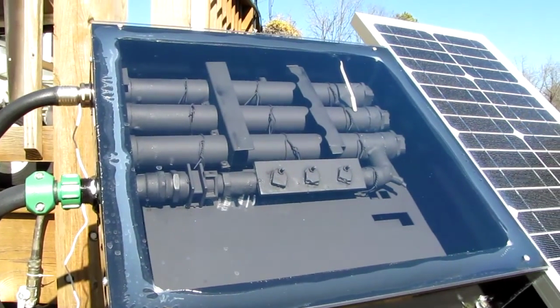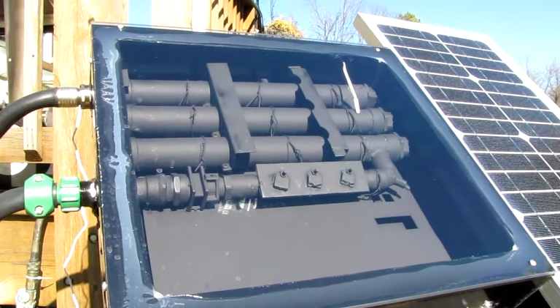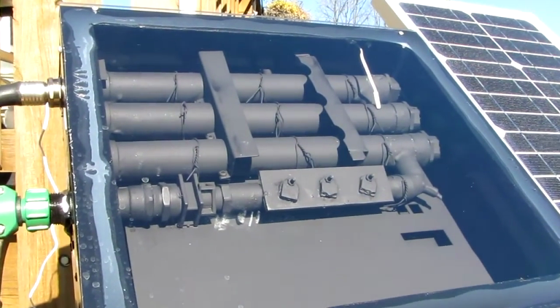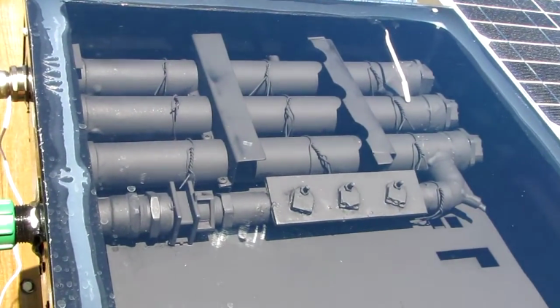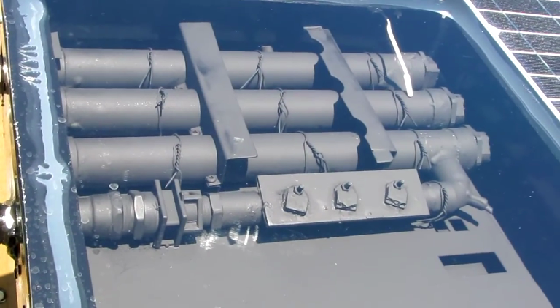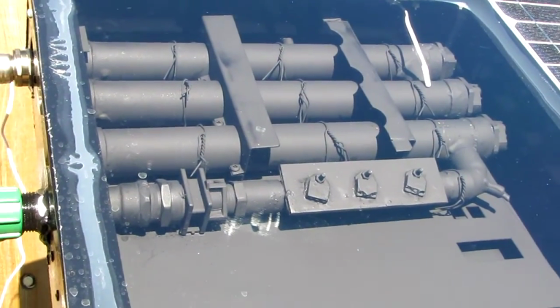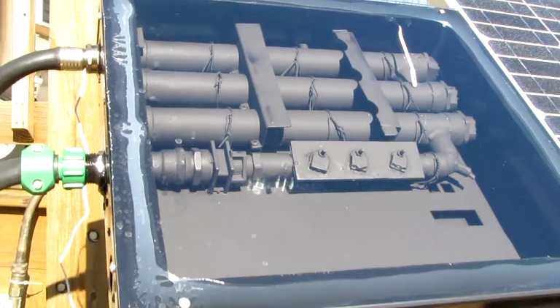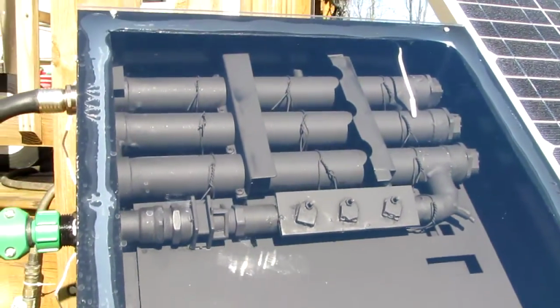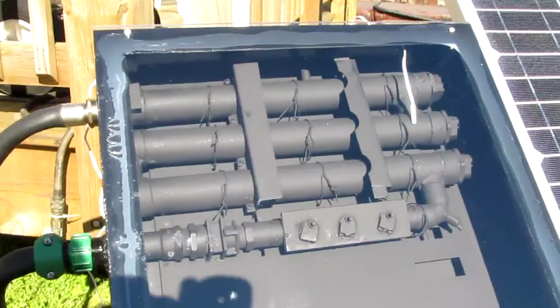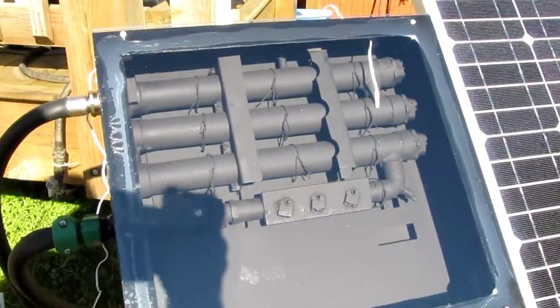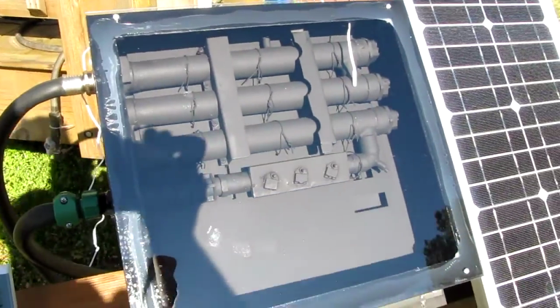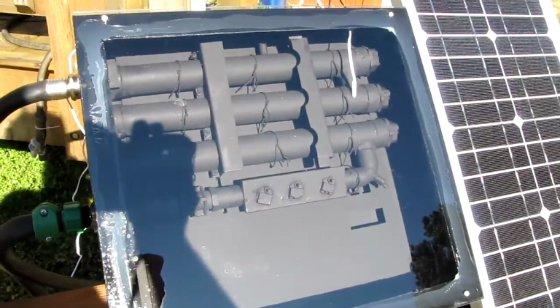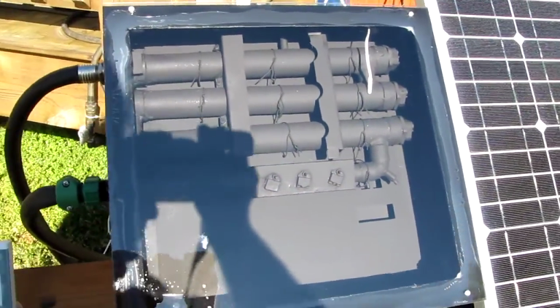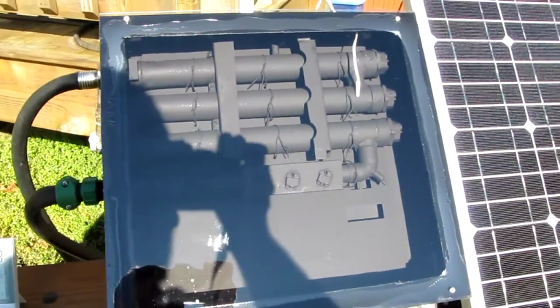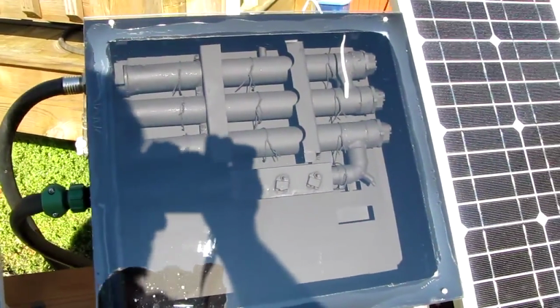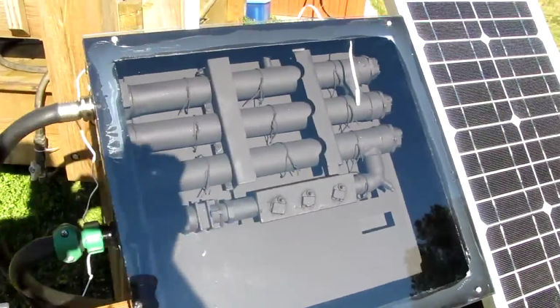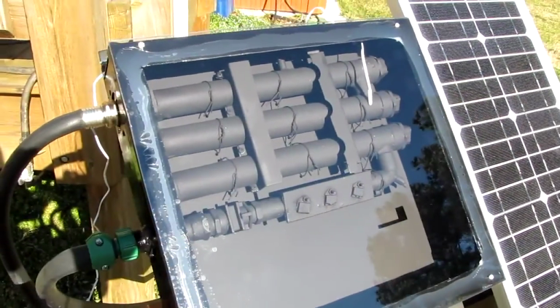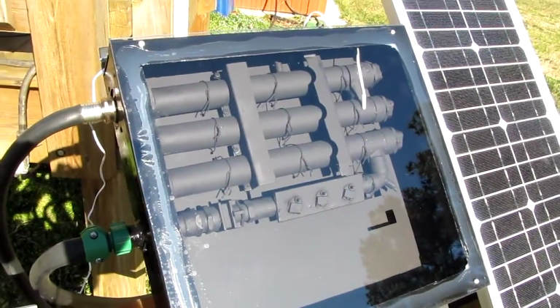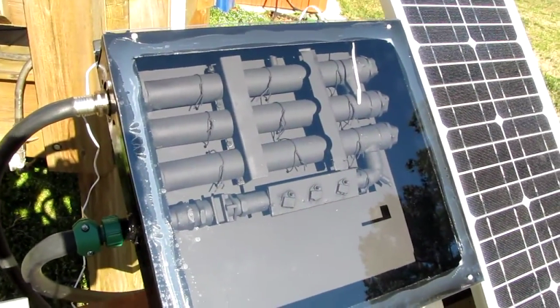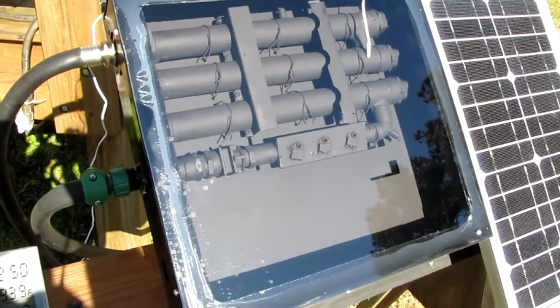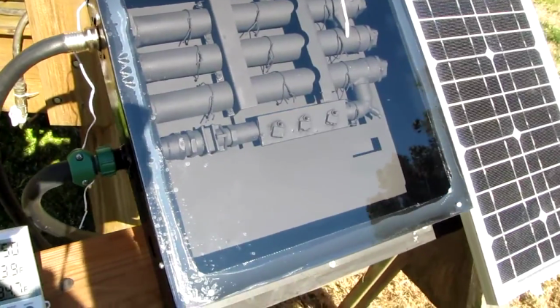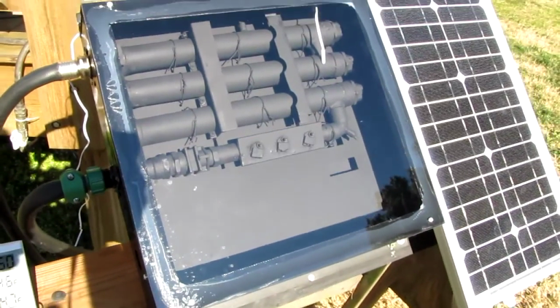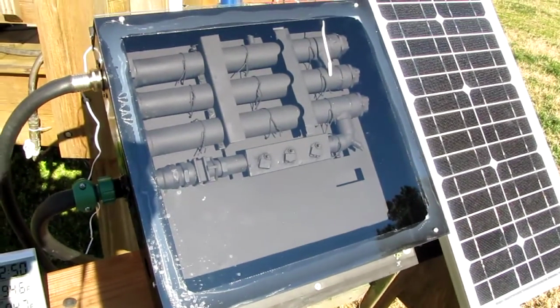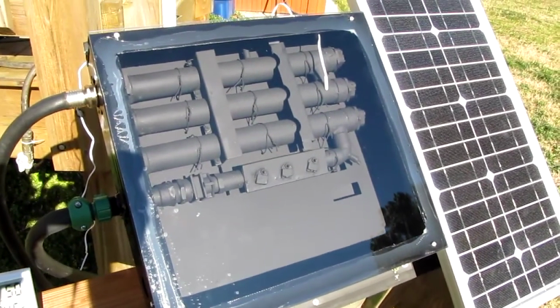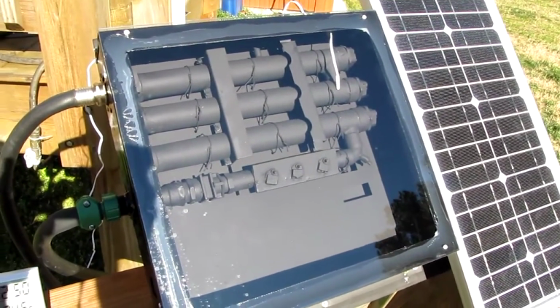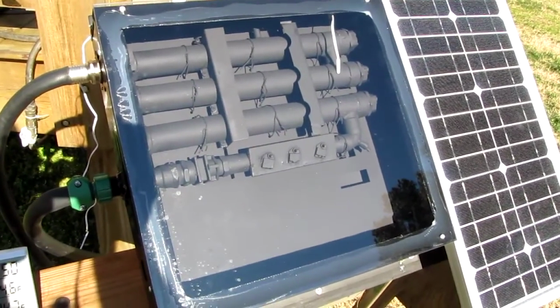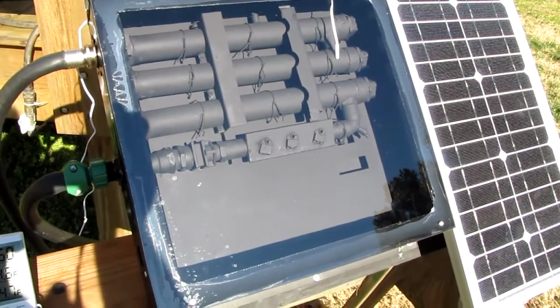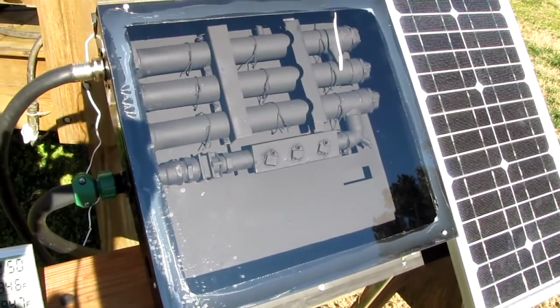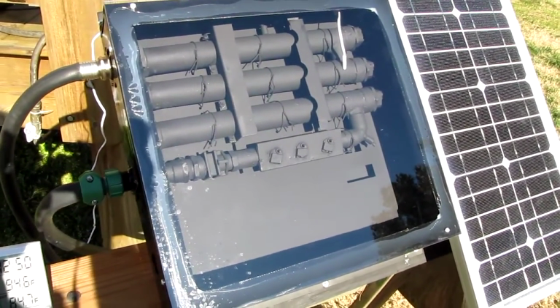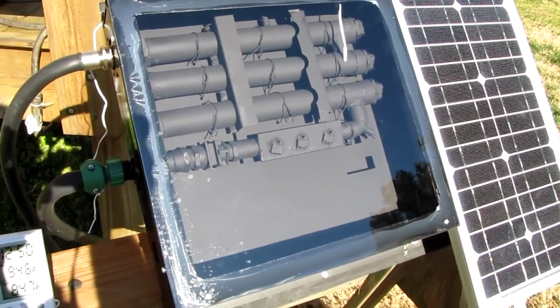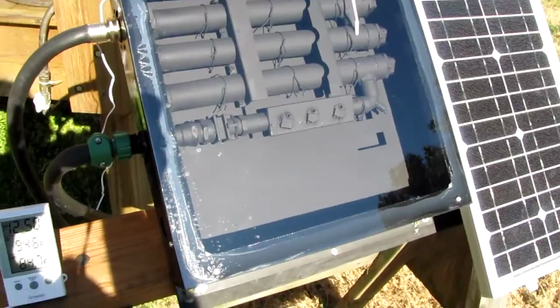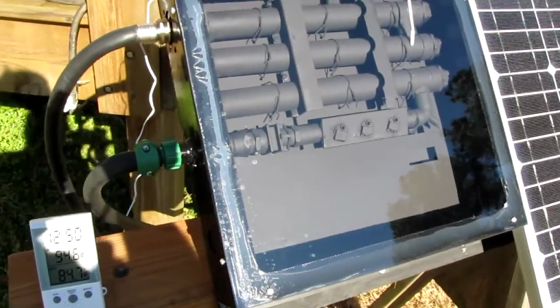Hey y'all, how y'all doing today? This is KVUSMC, or Kenny, or Viralocity. This is a video of my solar hot water heater. This was an old on-demand hot water heater that I had and it went bad.